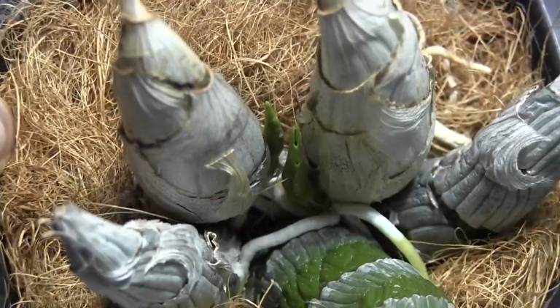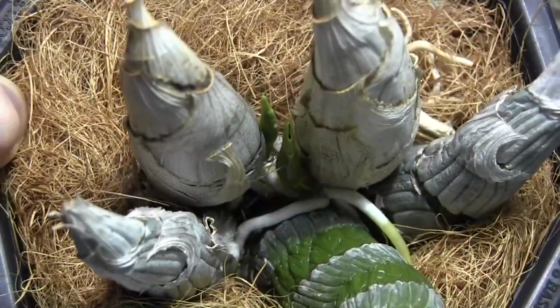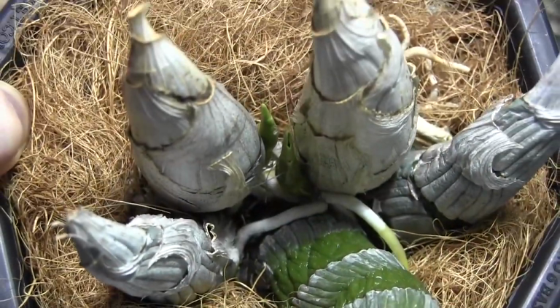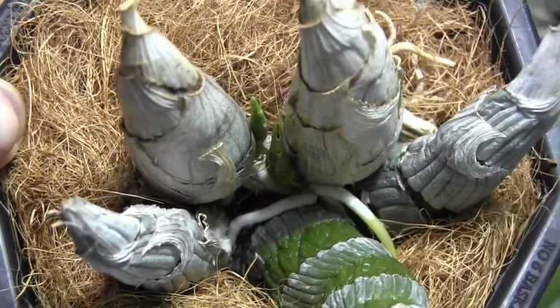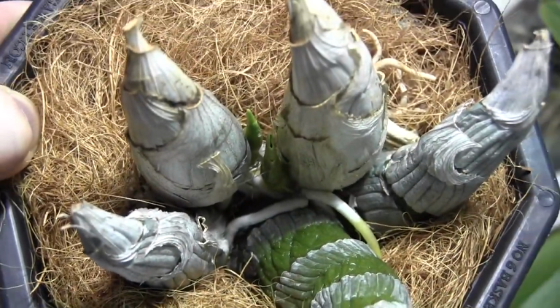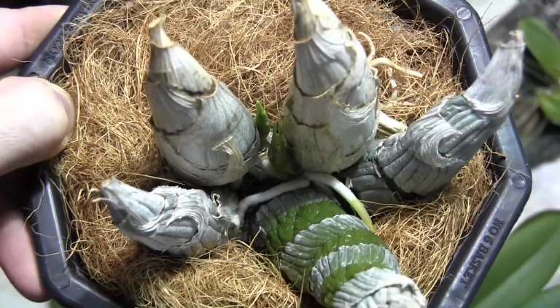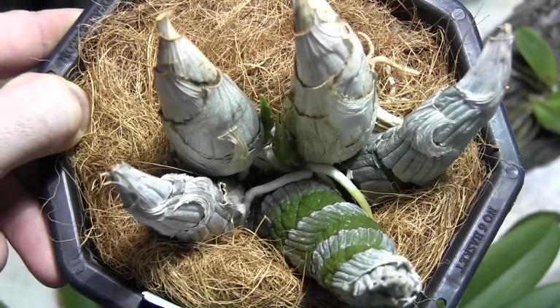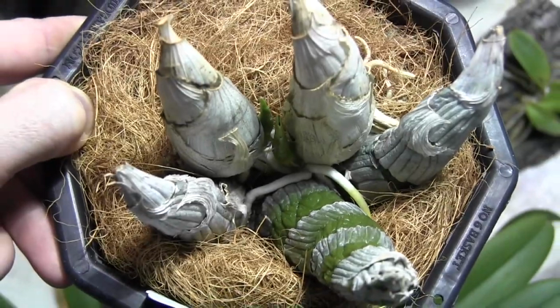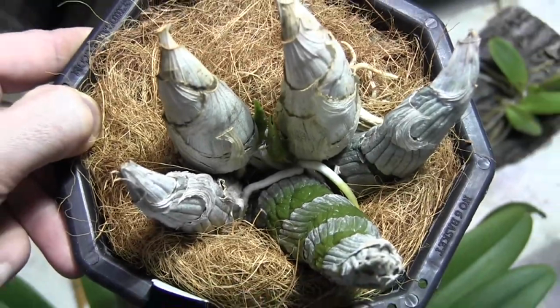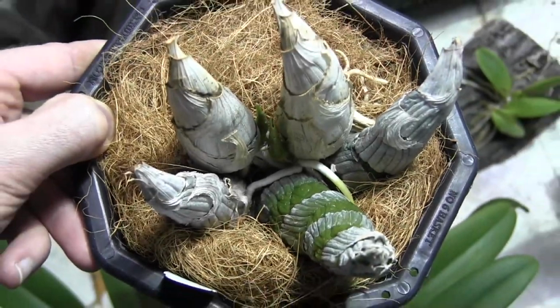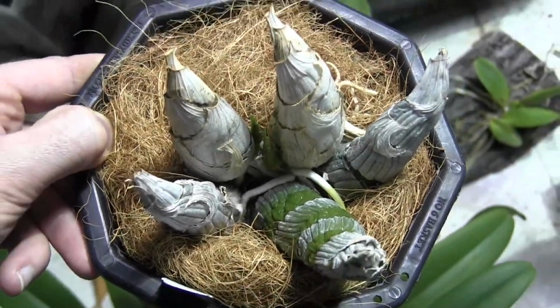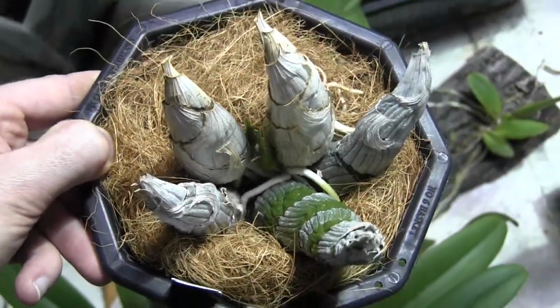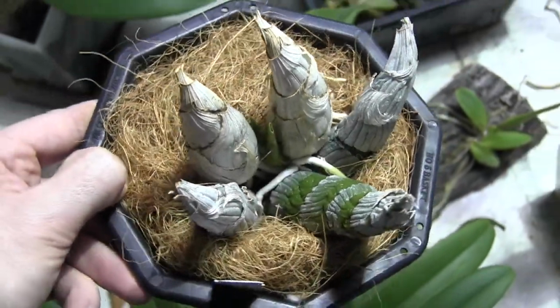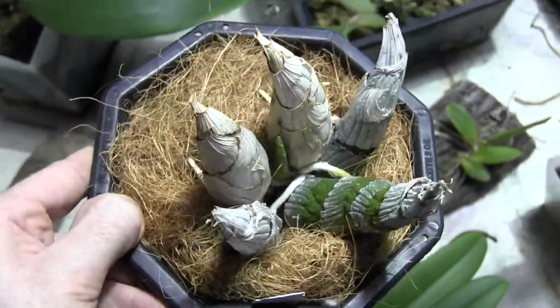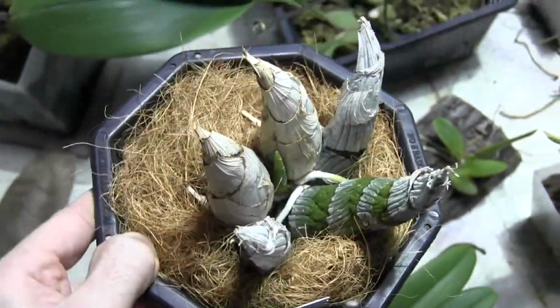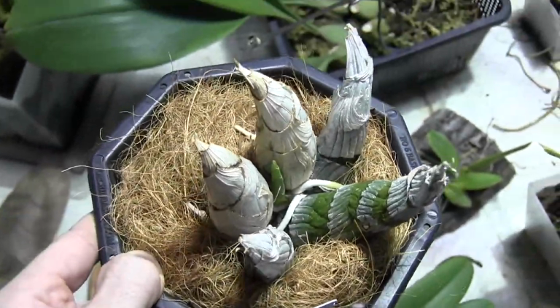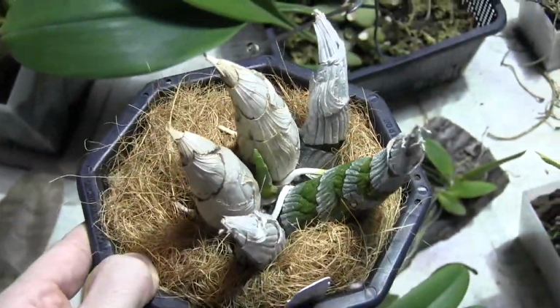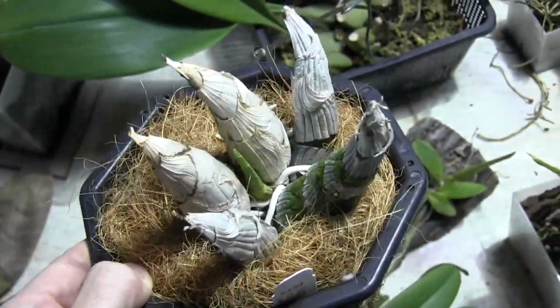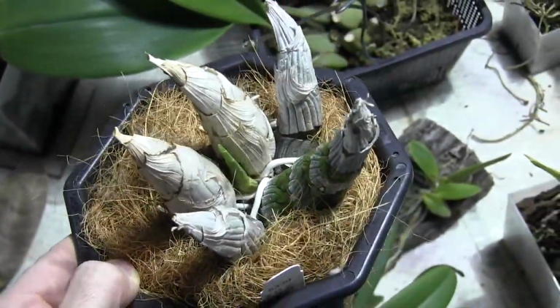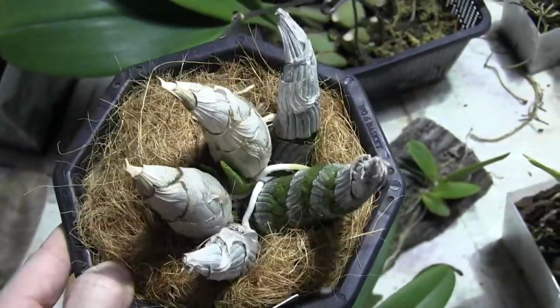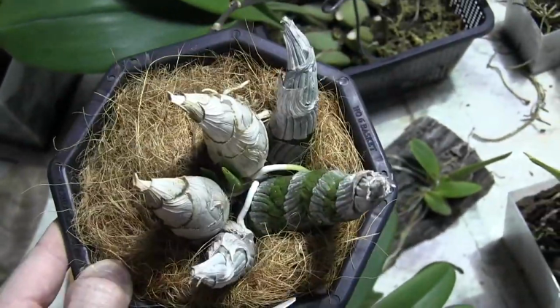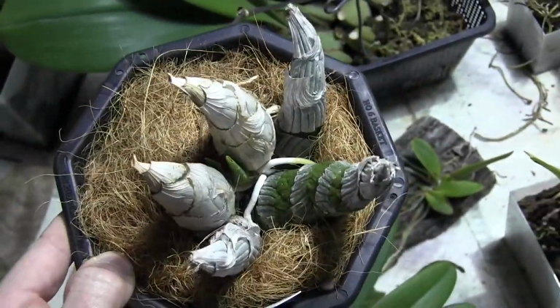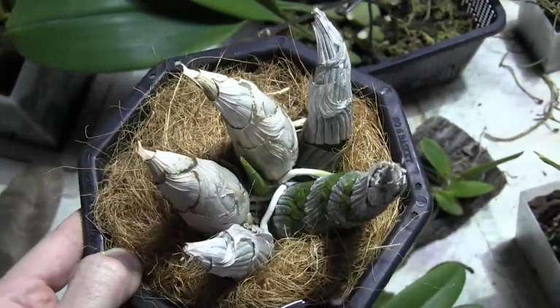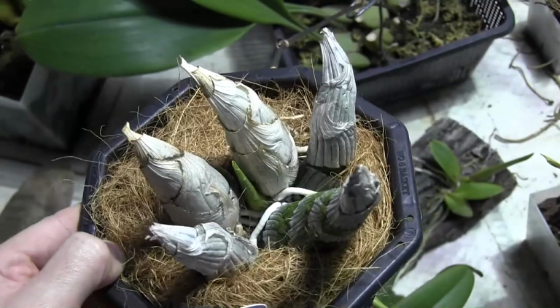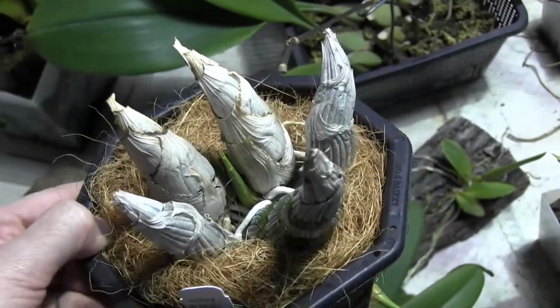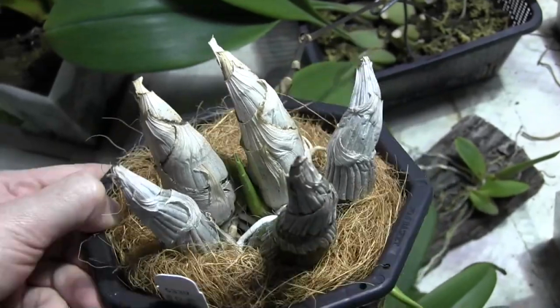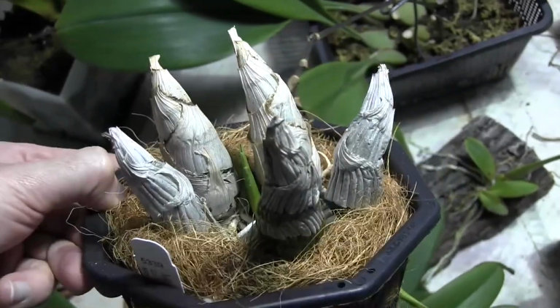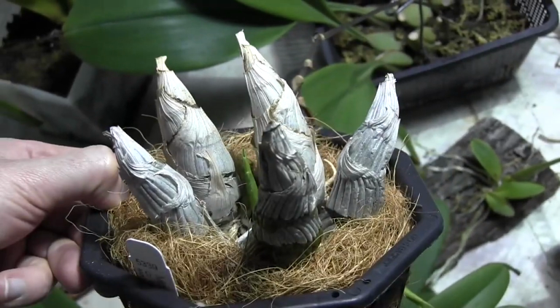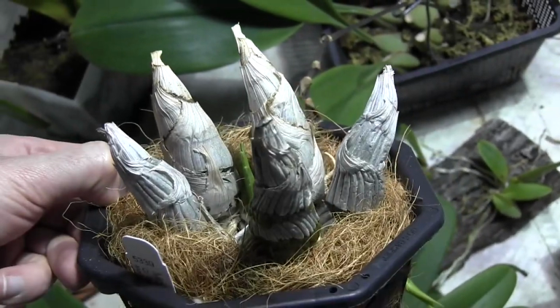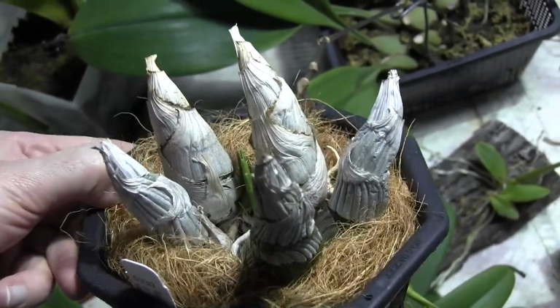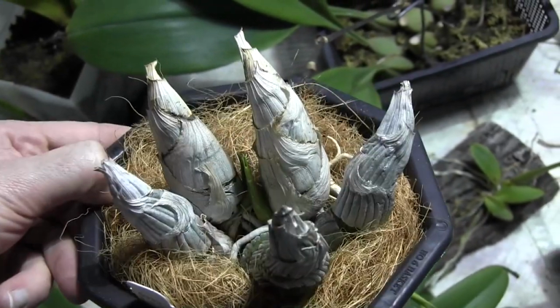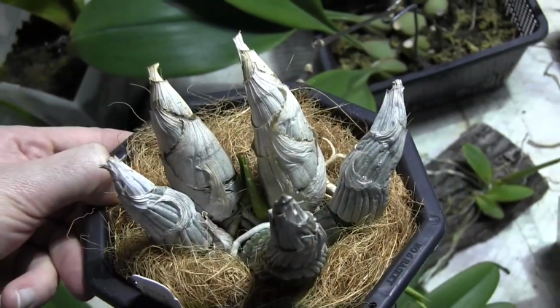I'd like to see more growth pushing out on the opposite sides of these. They've got enough back bulbs that I feel like they should be putting out more growth, but we'll see. I'm going to try to take really good care of these this year — they got a little bit neglected last year and they didn't really do that great, but we're going to be more careful with them this year.